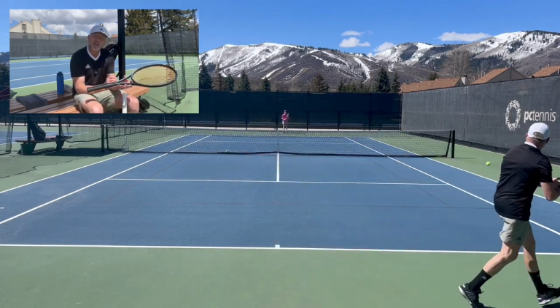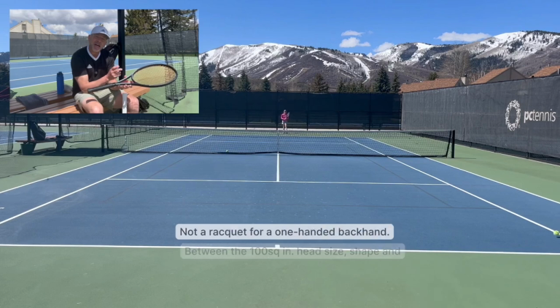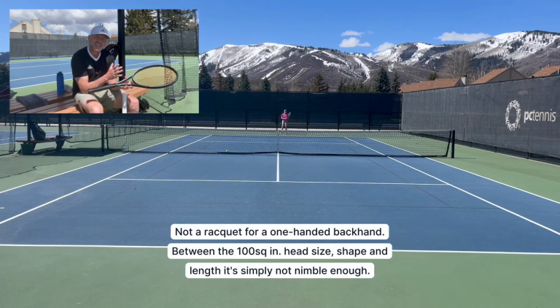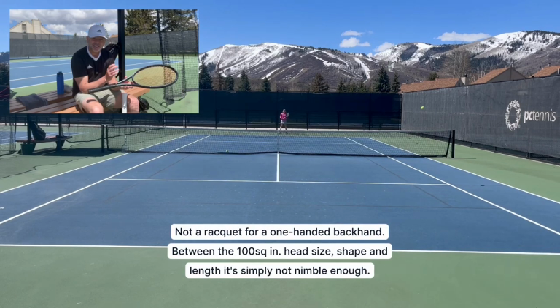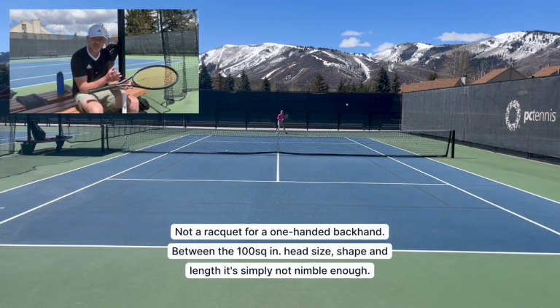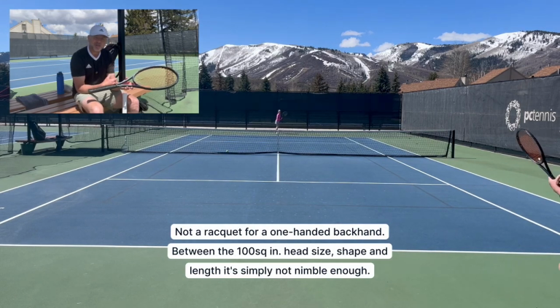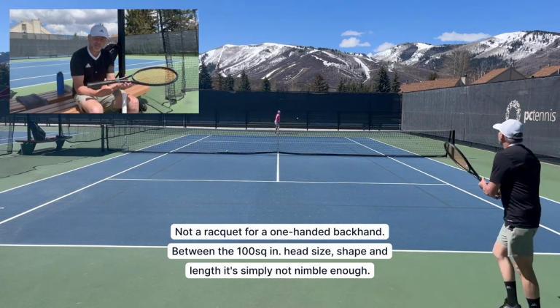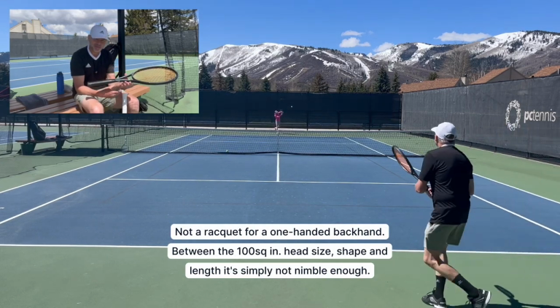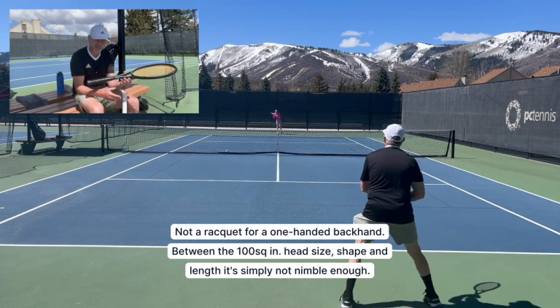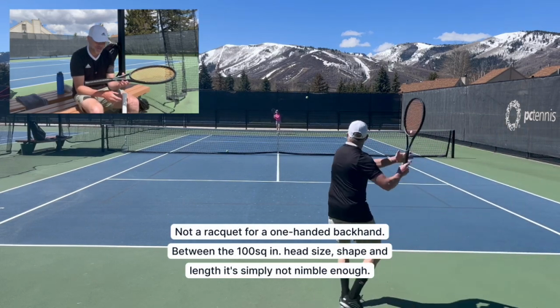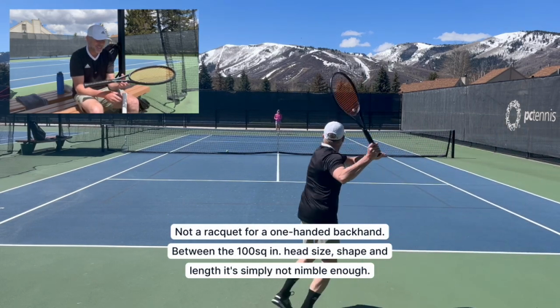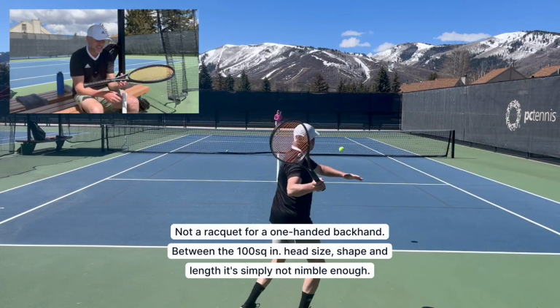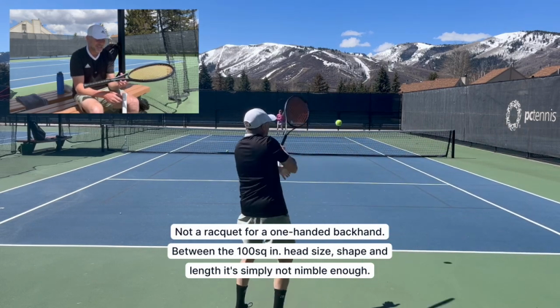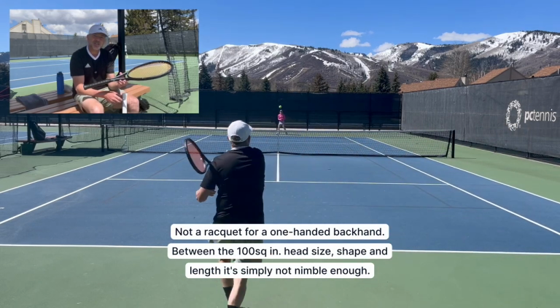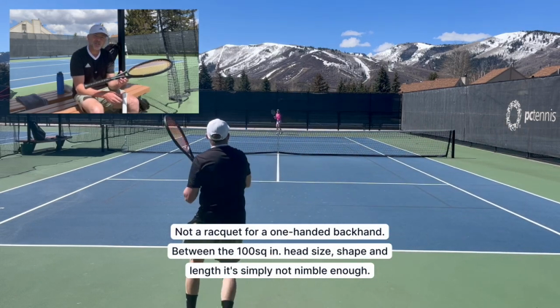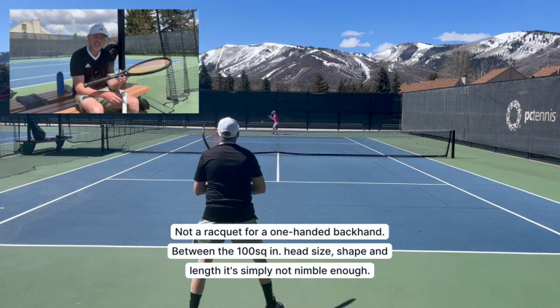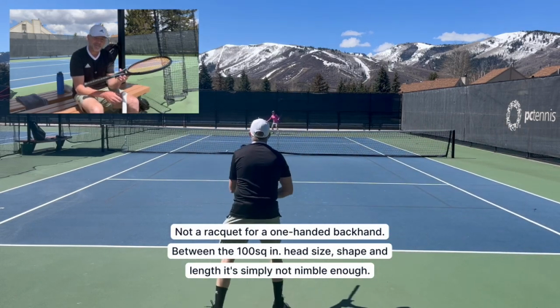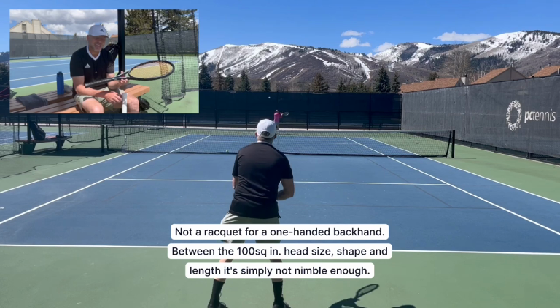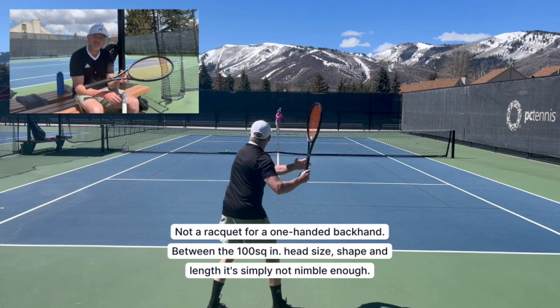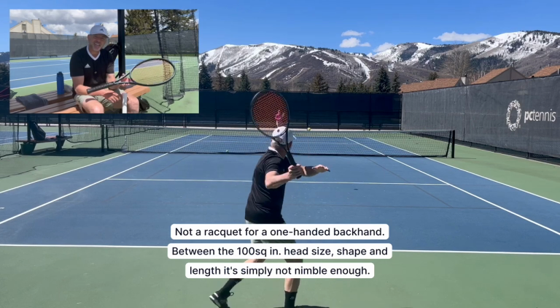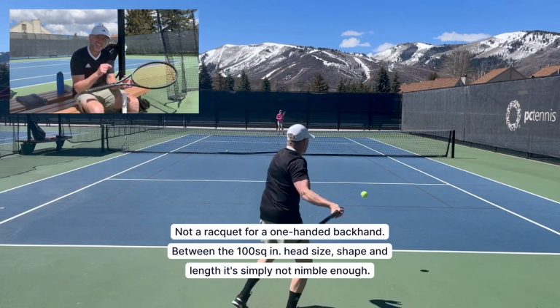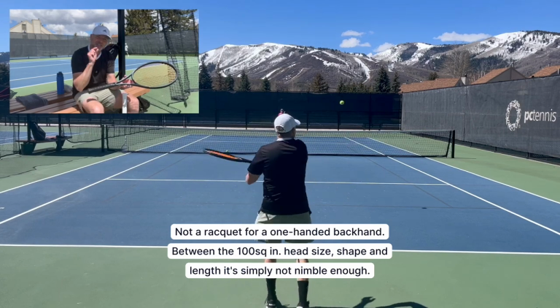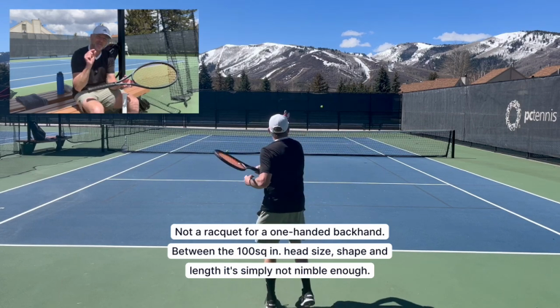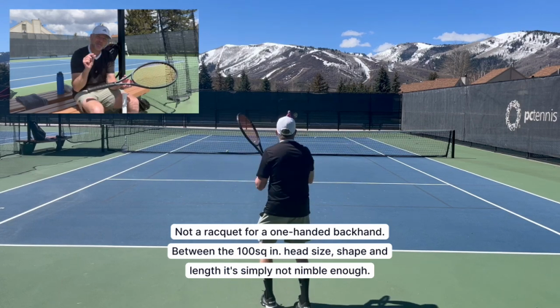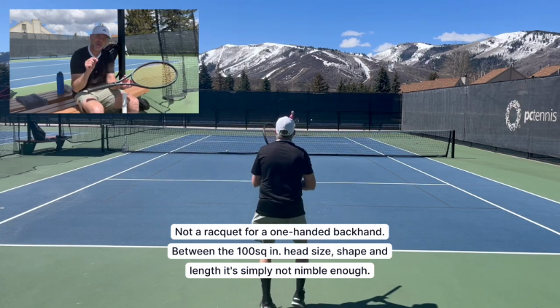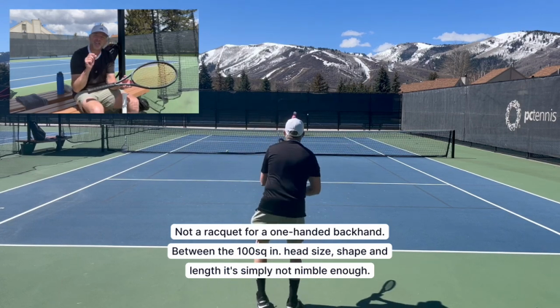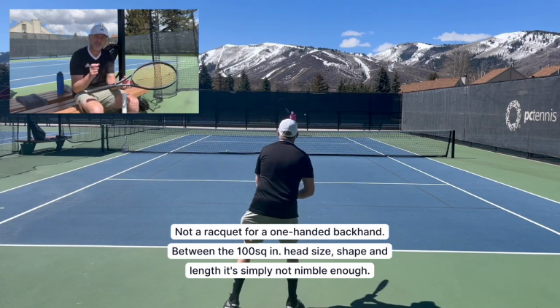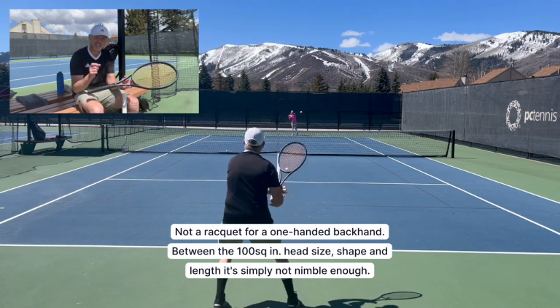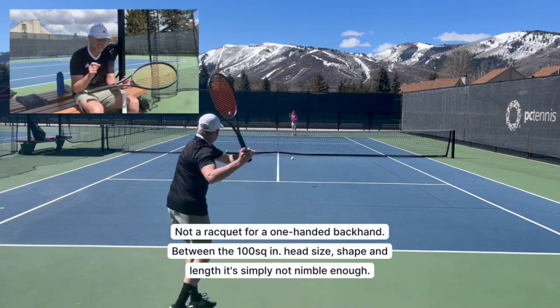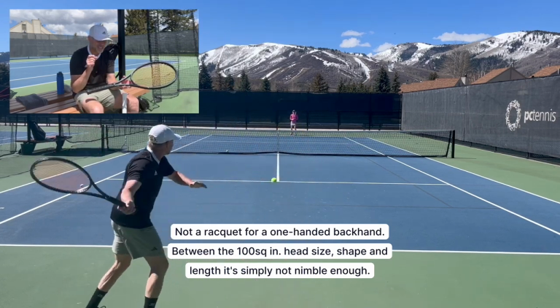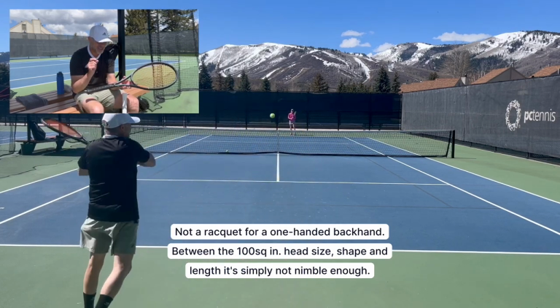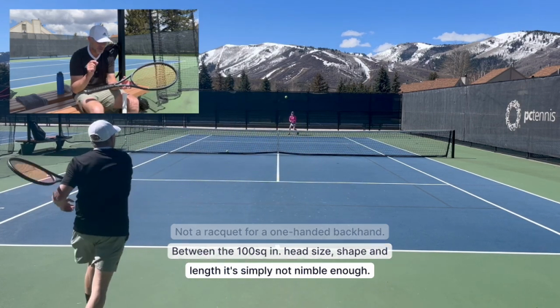On the backhand it does benefit you. When you have a two-handed backhand particularly, the extra heft and the extra length provide that little bit of extra power without sacrificing any control.